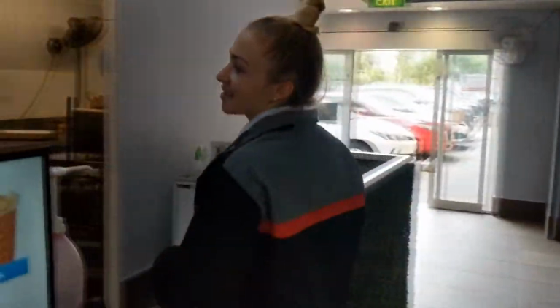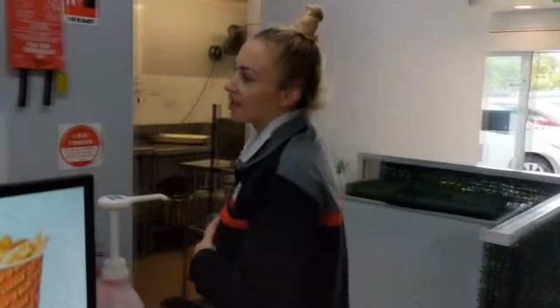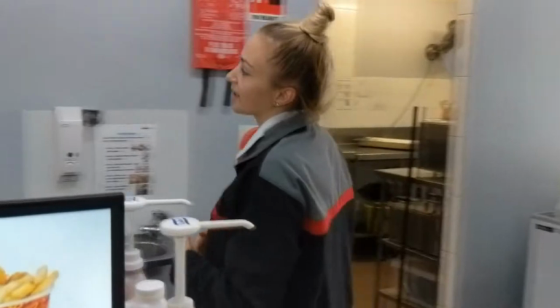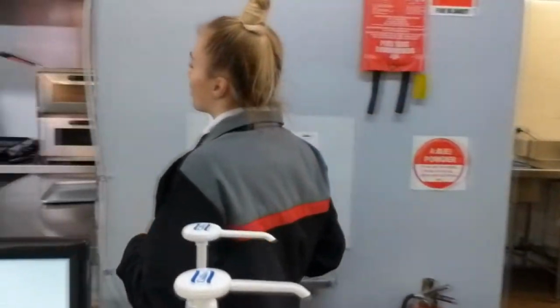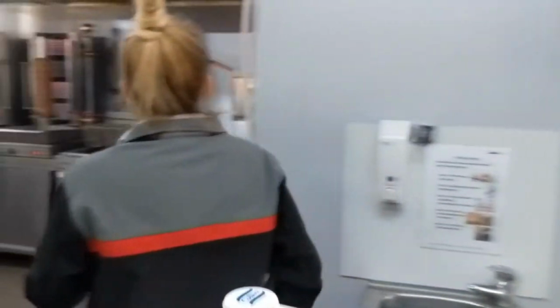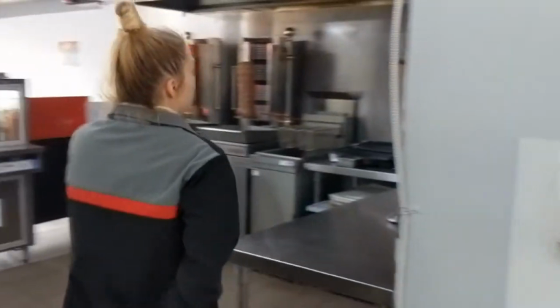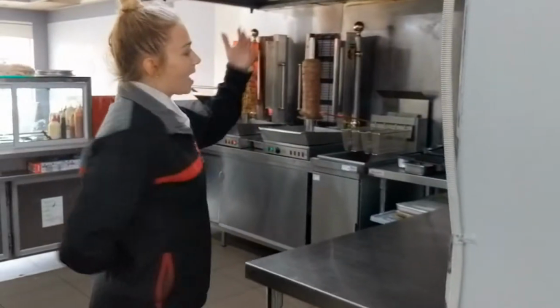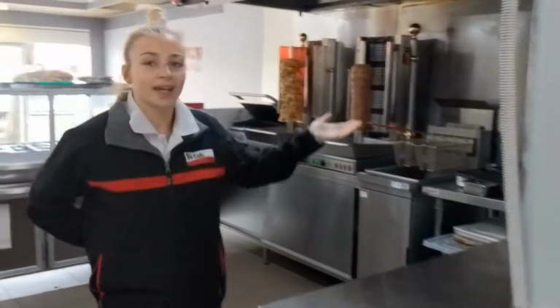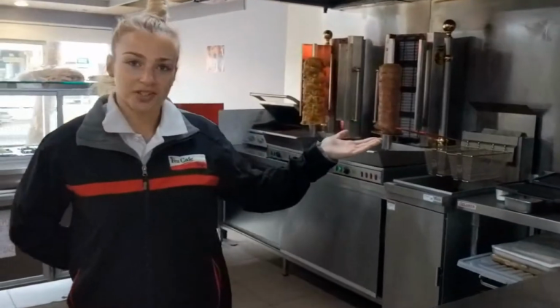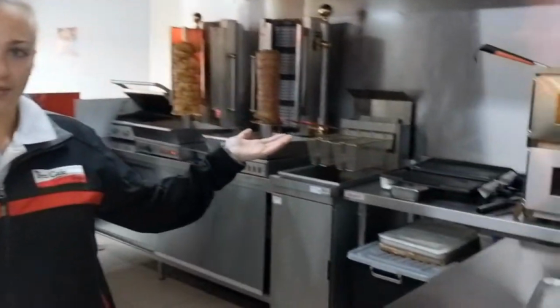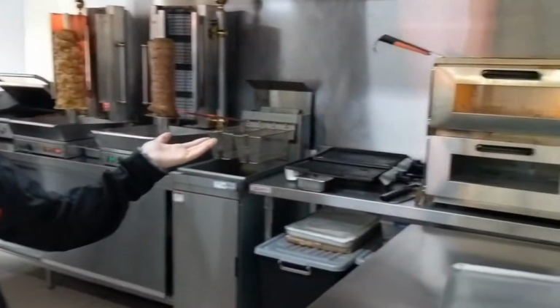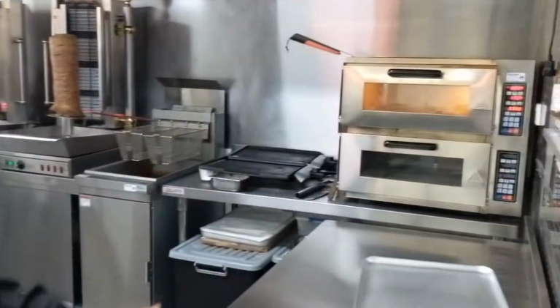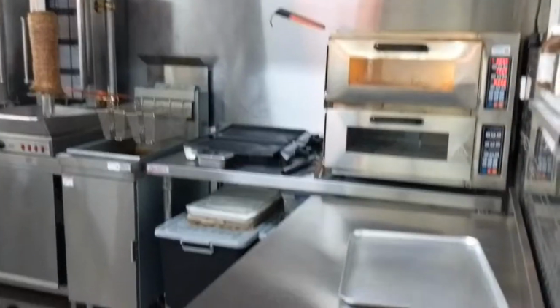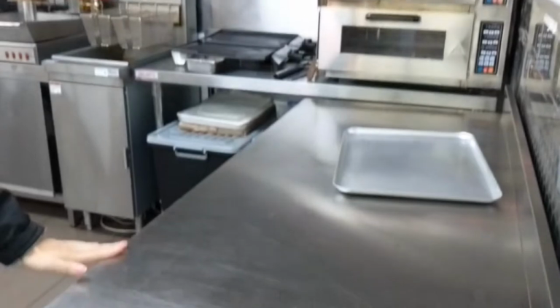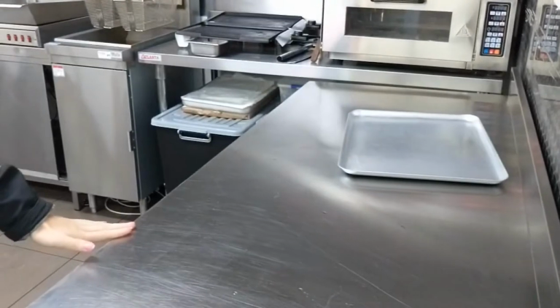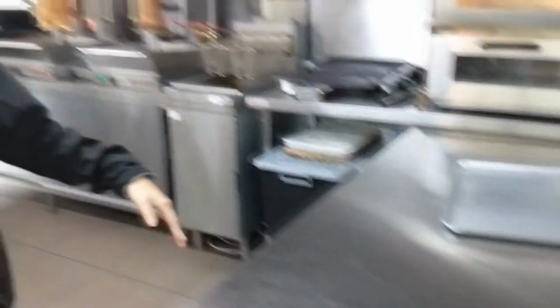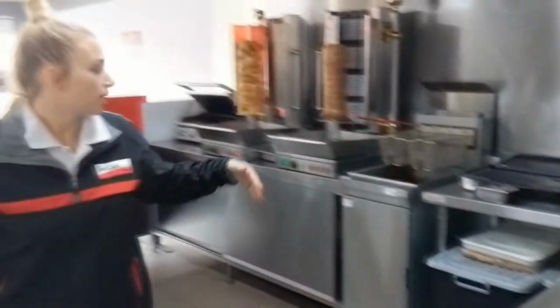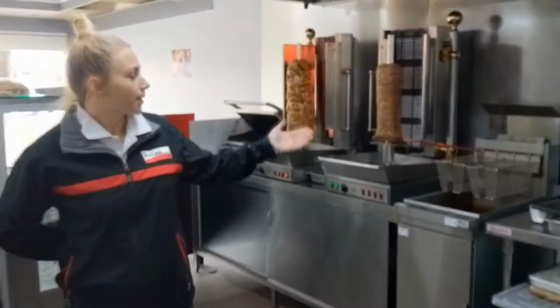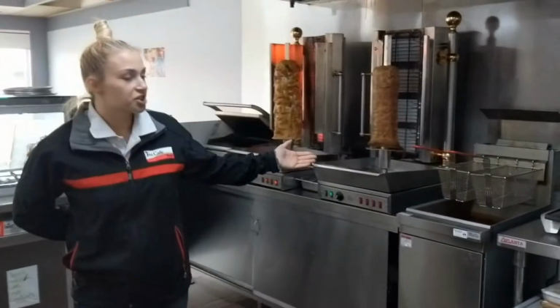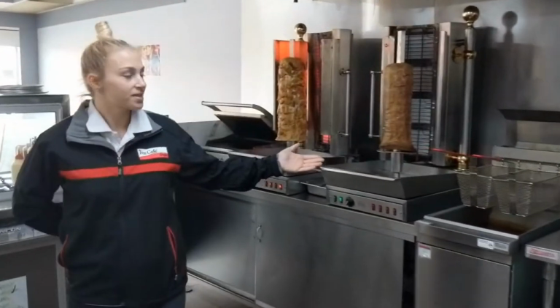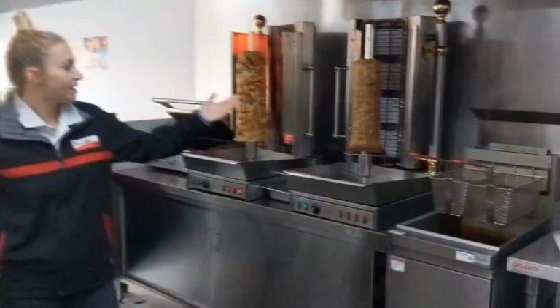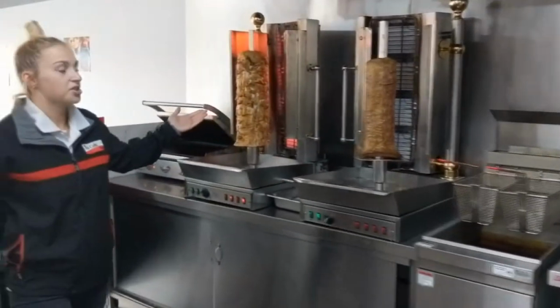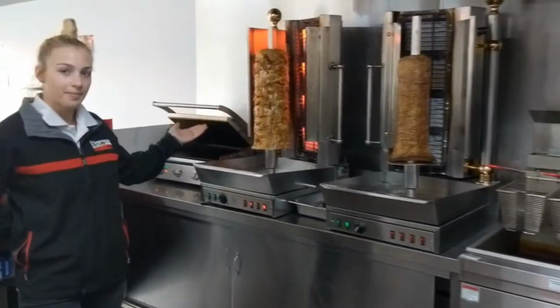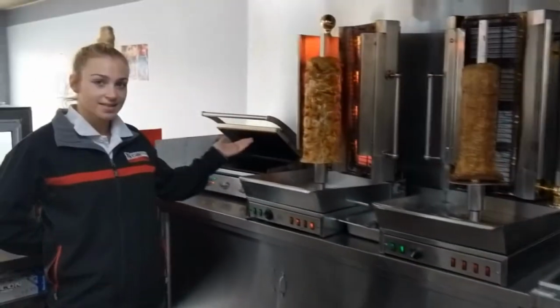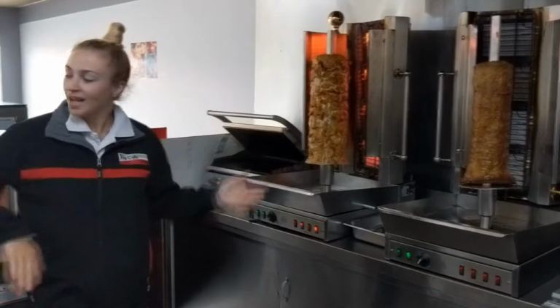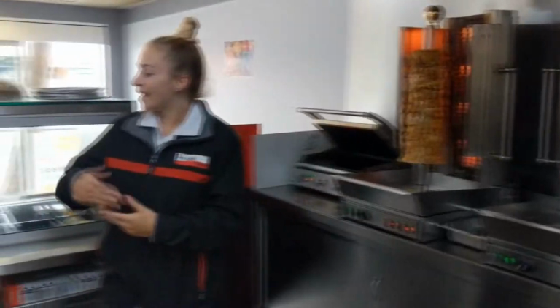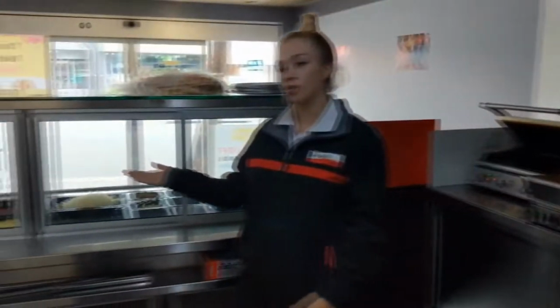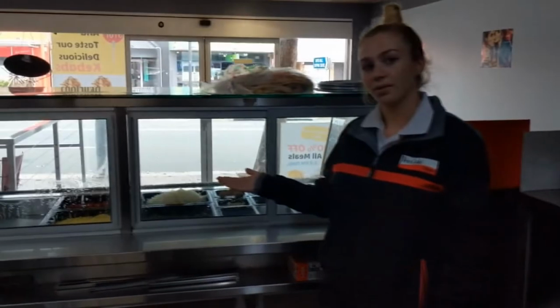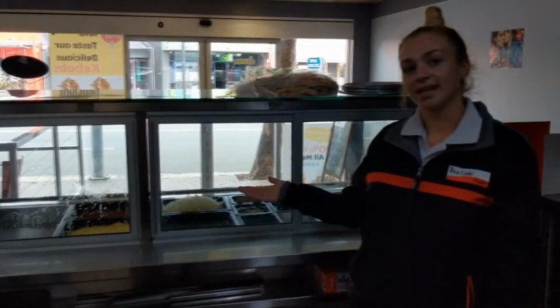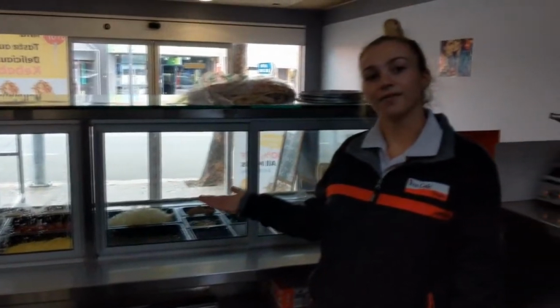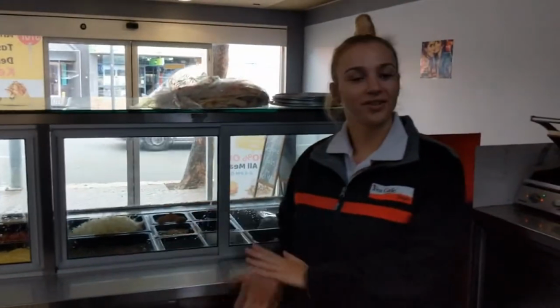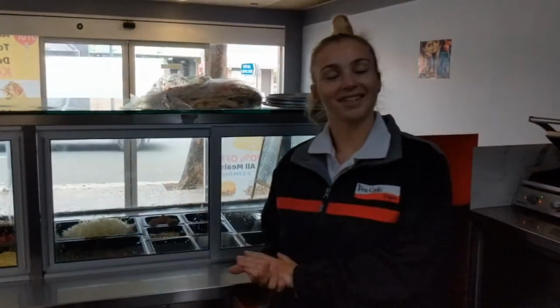And following me around here, this is our cooking area. We've got our gossamets and pide oven, our preparation area, where we cook our chips, our selection of kebab meats, and also our cold bar filled with fresh salads for your convenience.